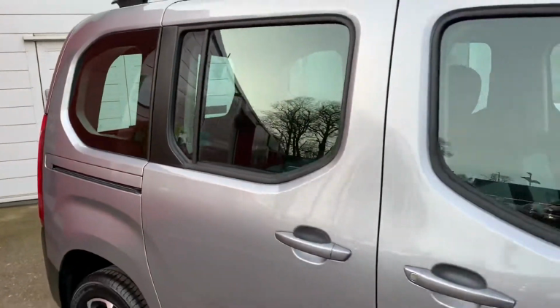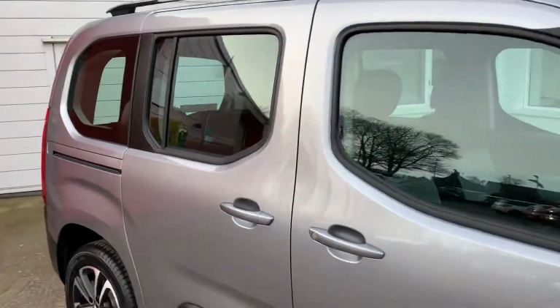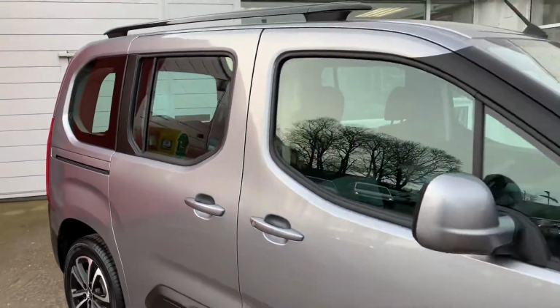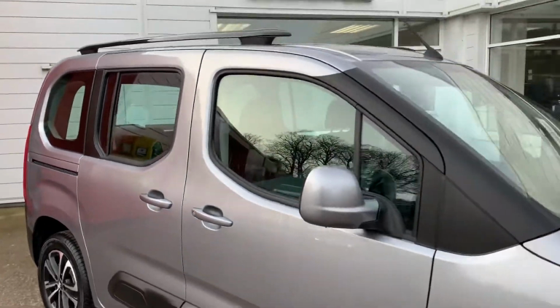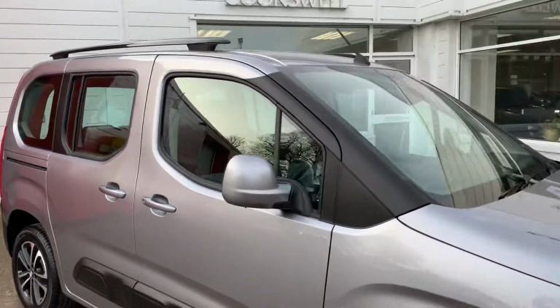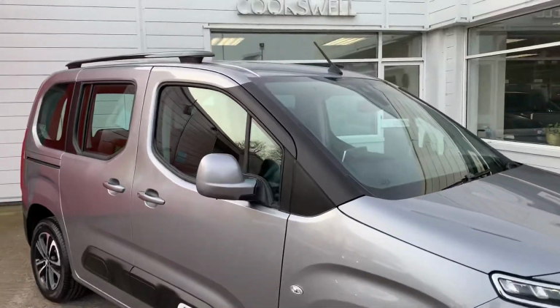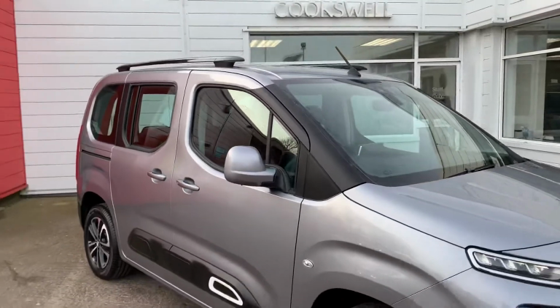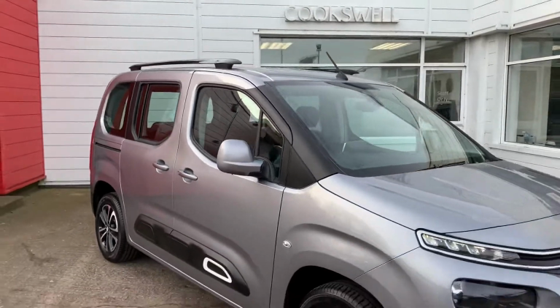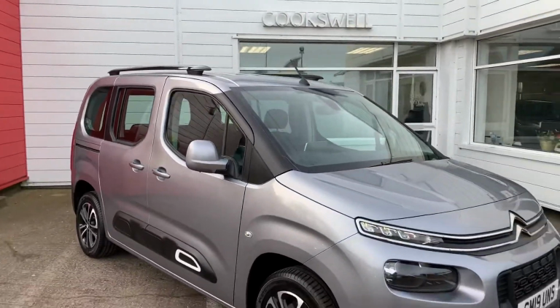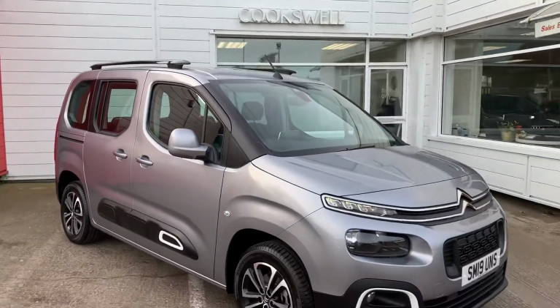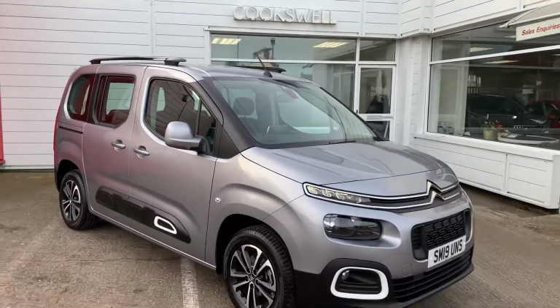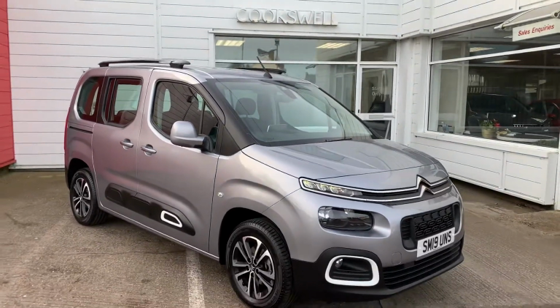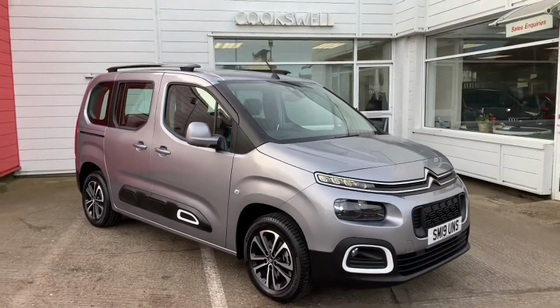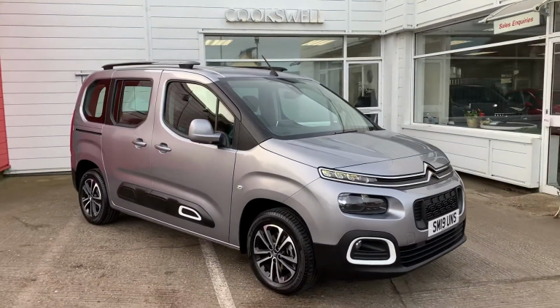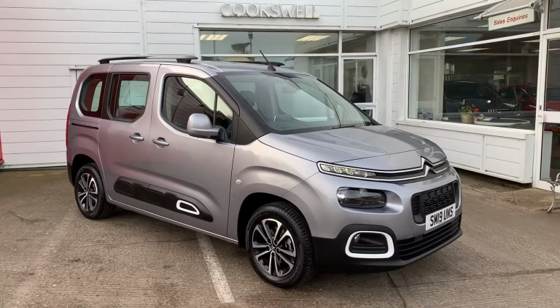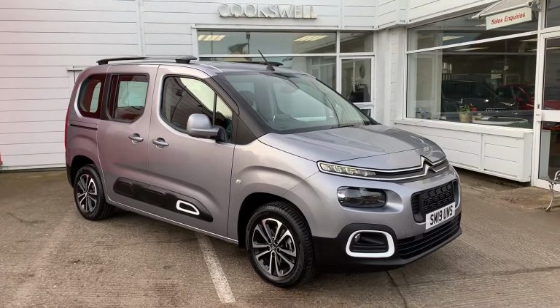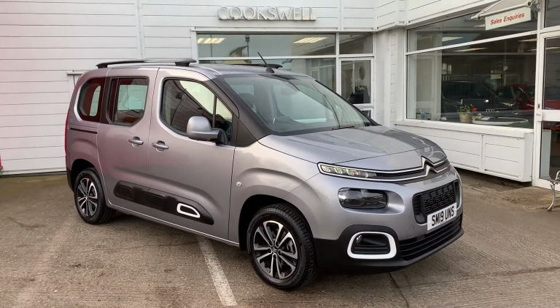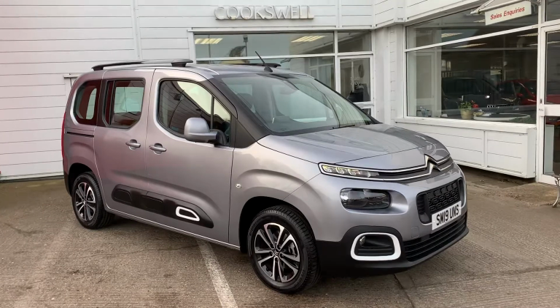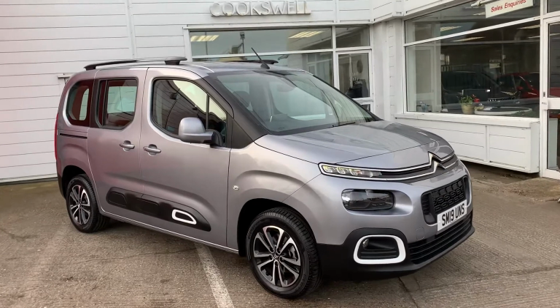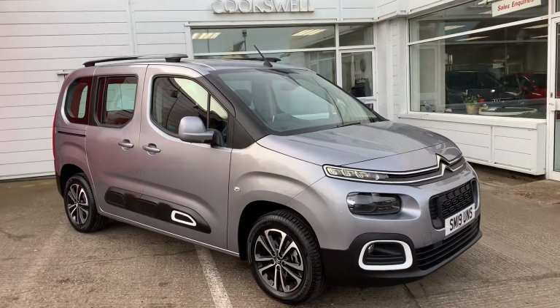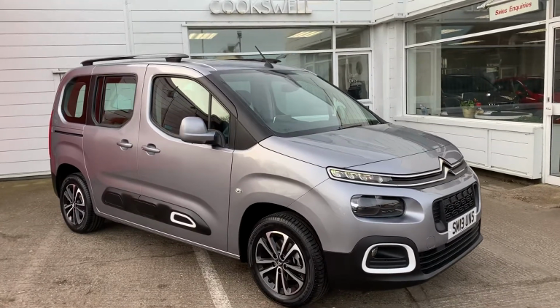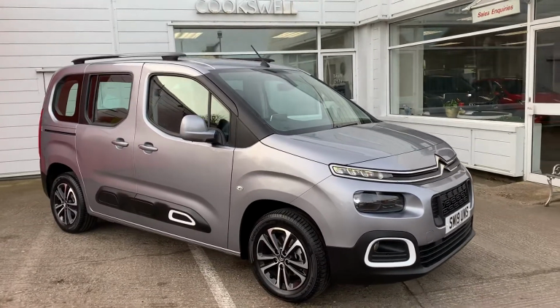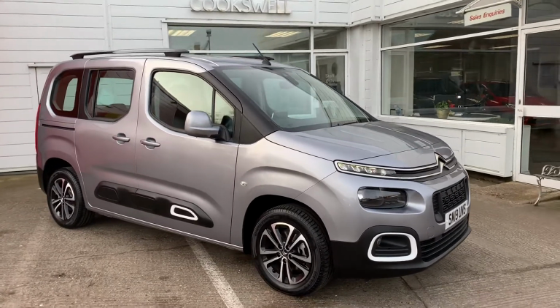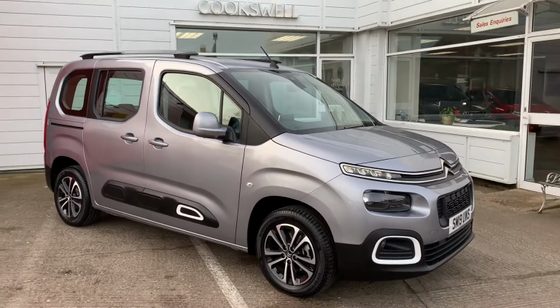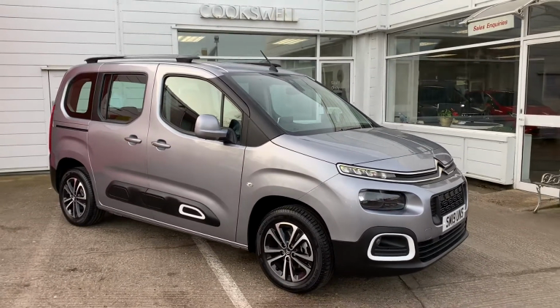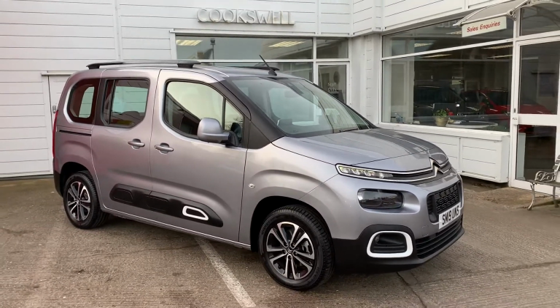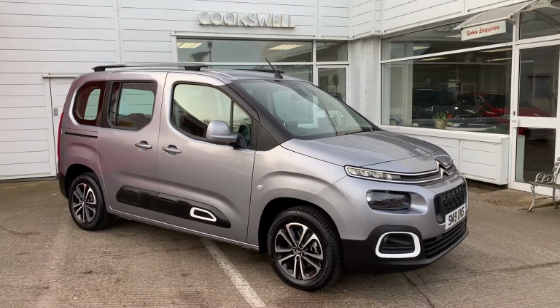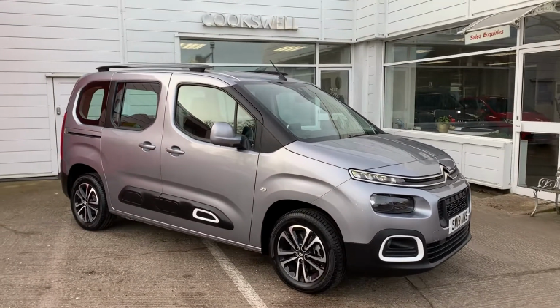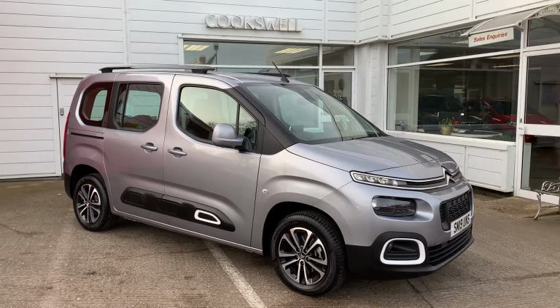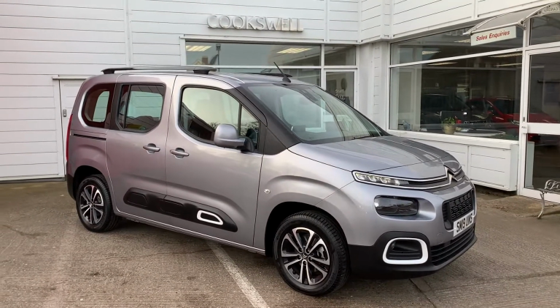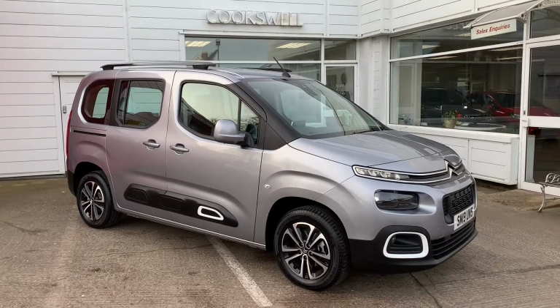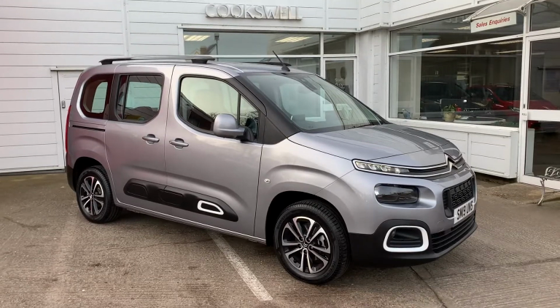So if you've got any questions at all and you want to come and view the car, take it for a test drive, or just make a general inquiry, don't hesitate to give us a call or get in touch. All our details are on our website. Thank you very much for watching and hopefully we'll see you in the garage very soon.